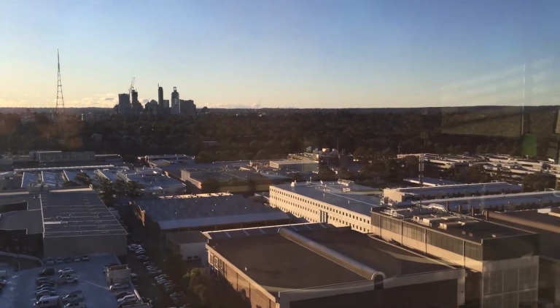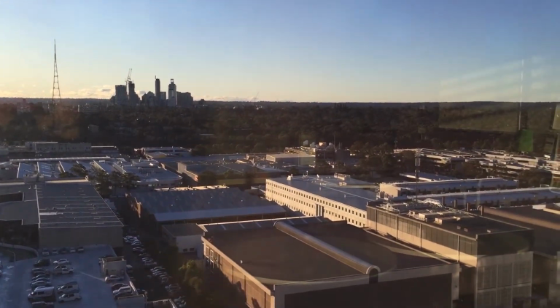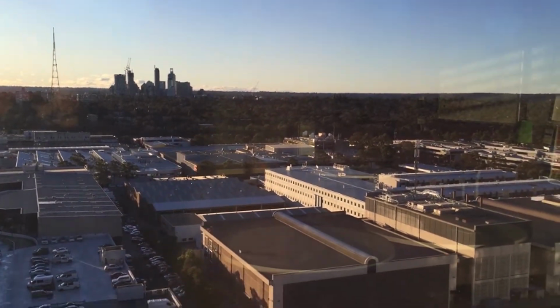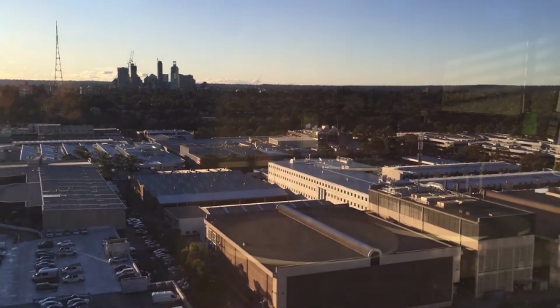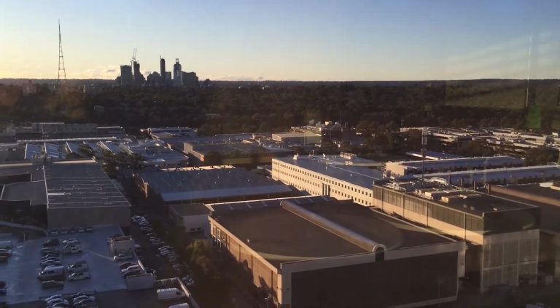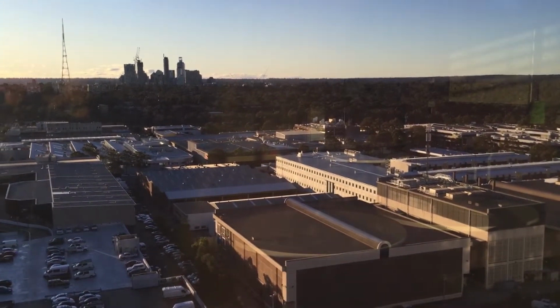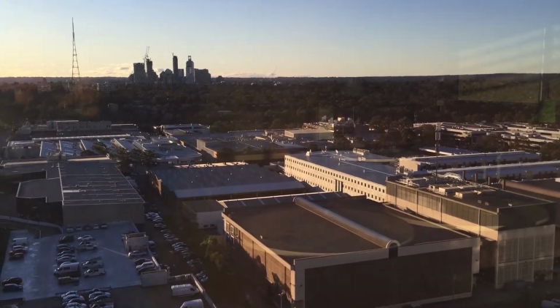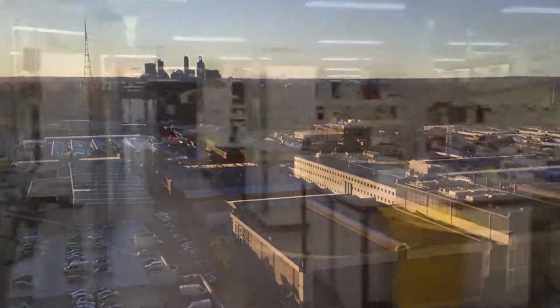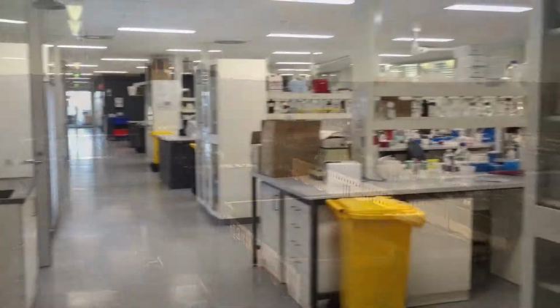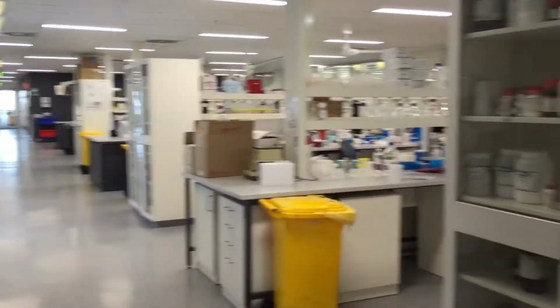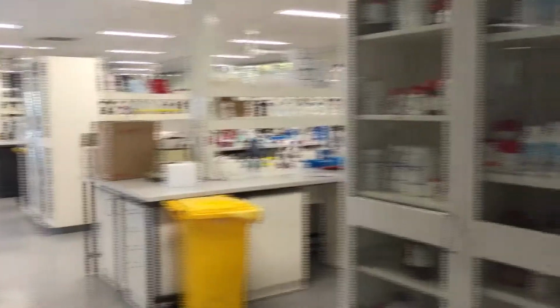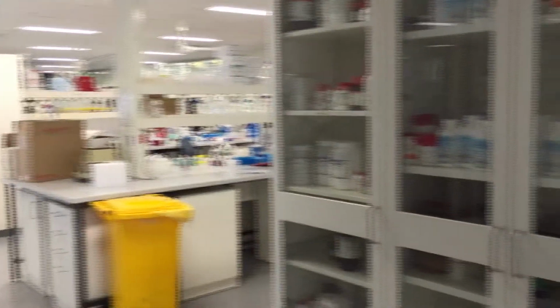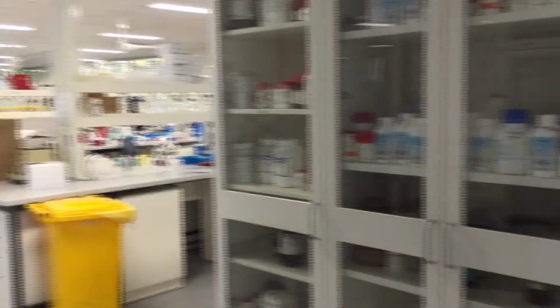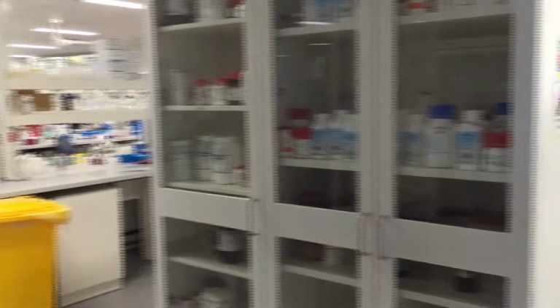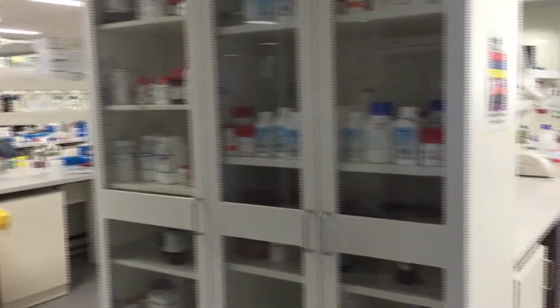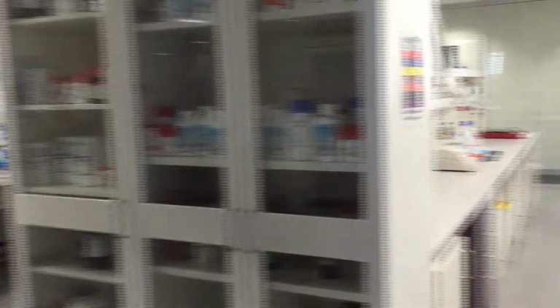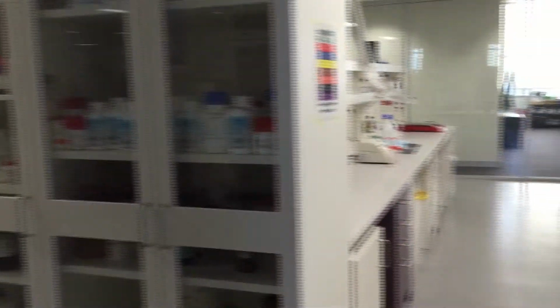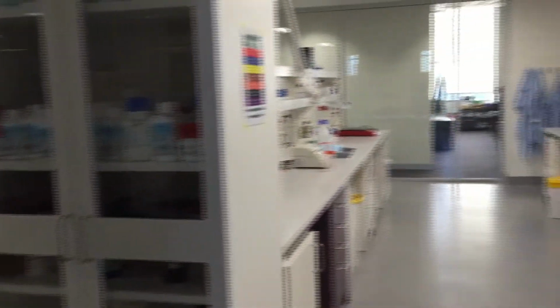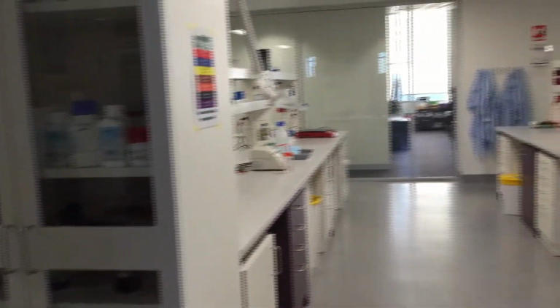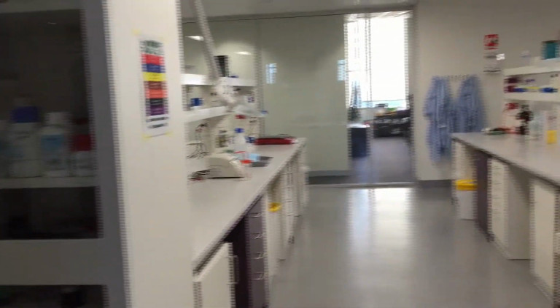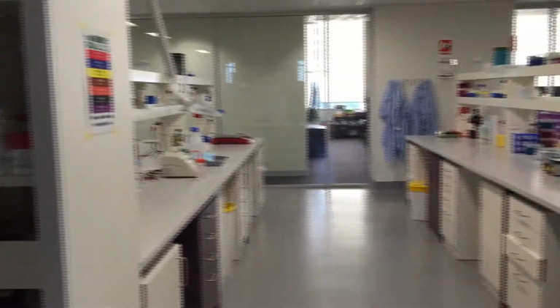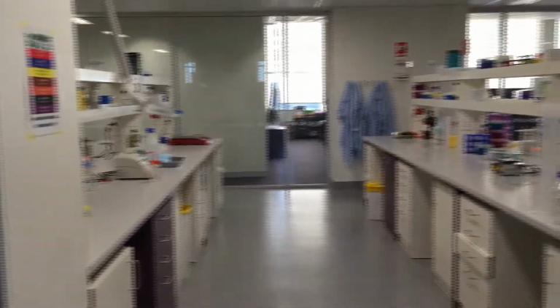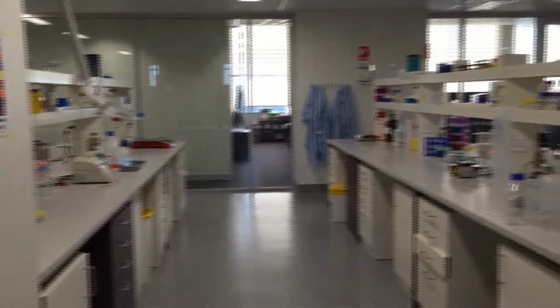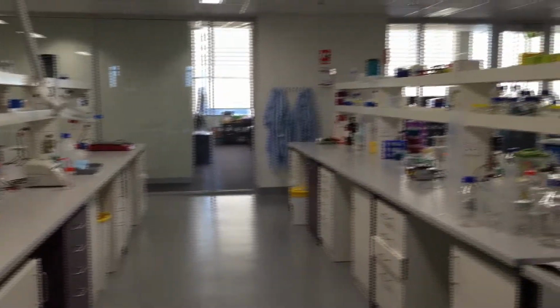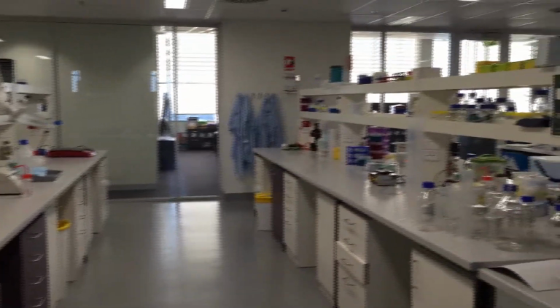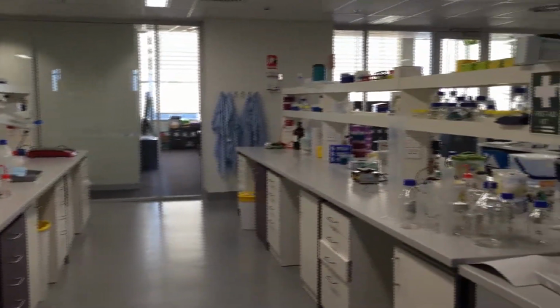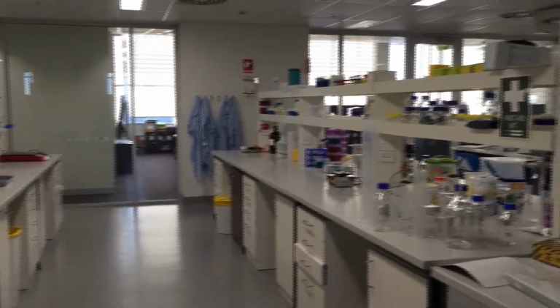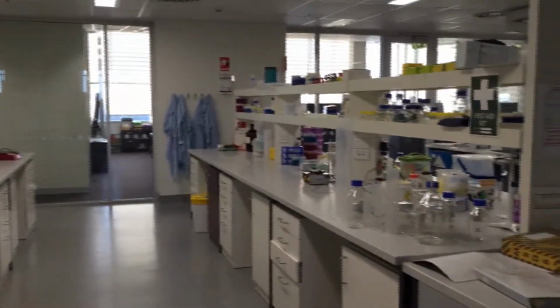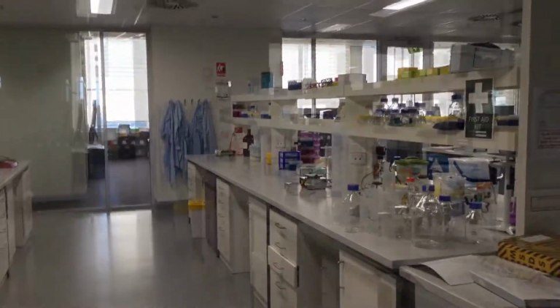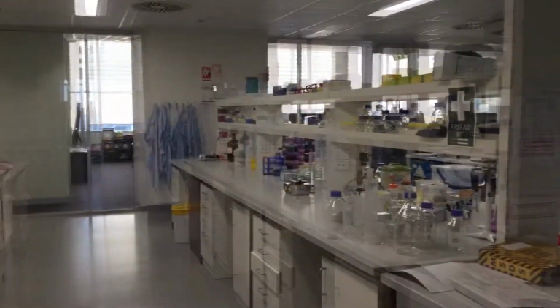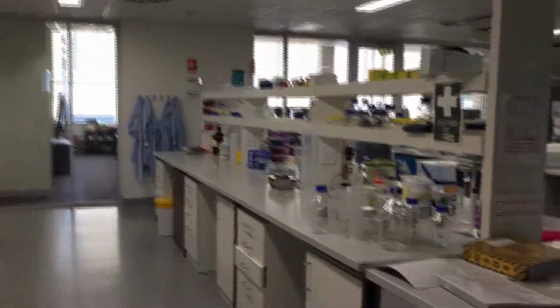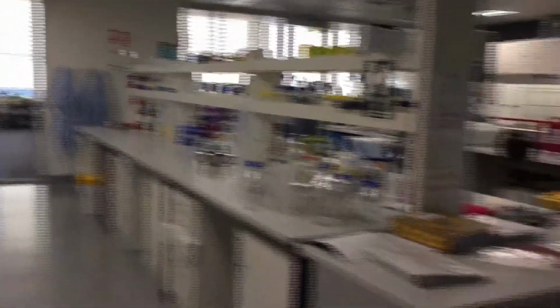This is the 12th floor of the Colling Building, where the fellow spends a lot of the research time. This is the lab demonstrating our bench space and the possibility to collaborate with various other colleagues.